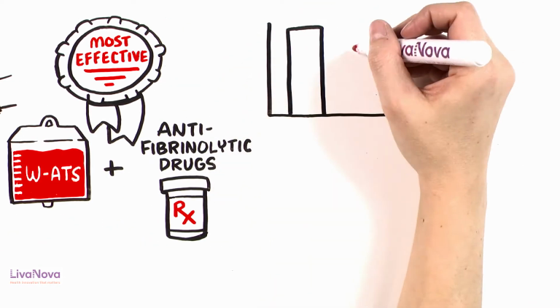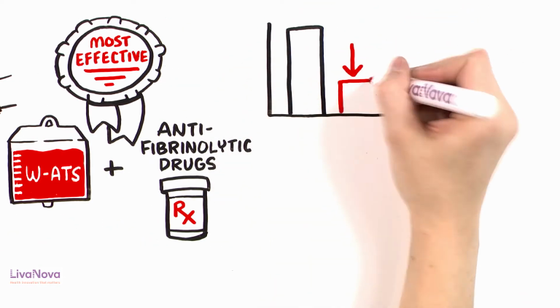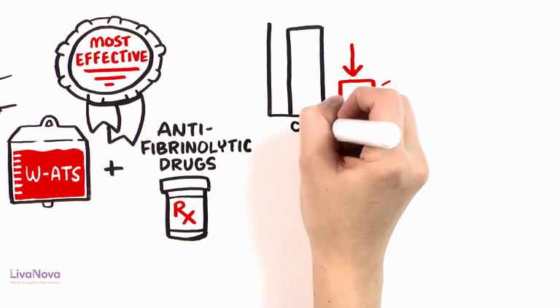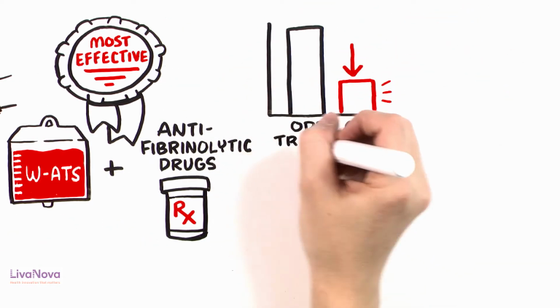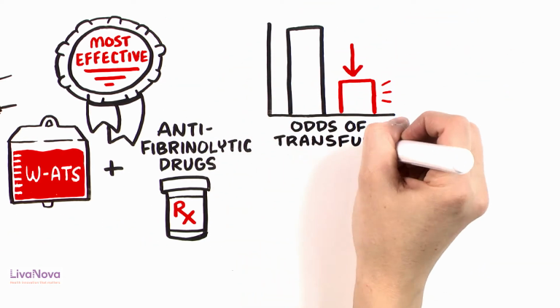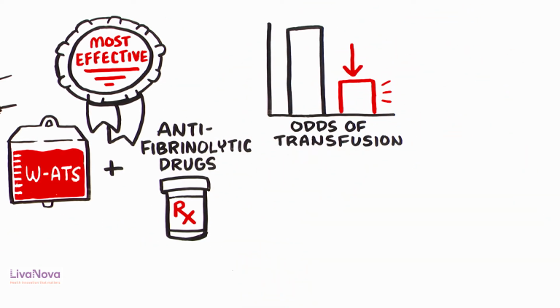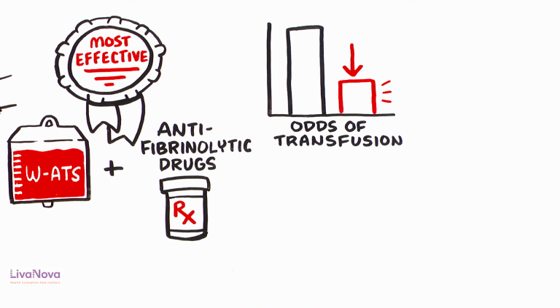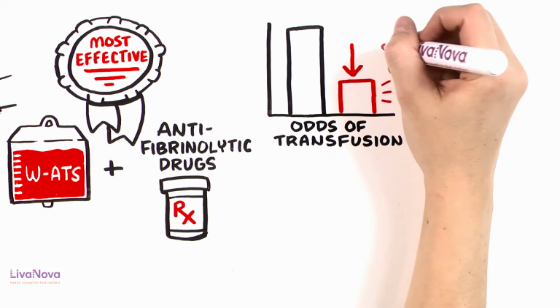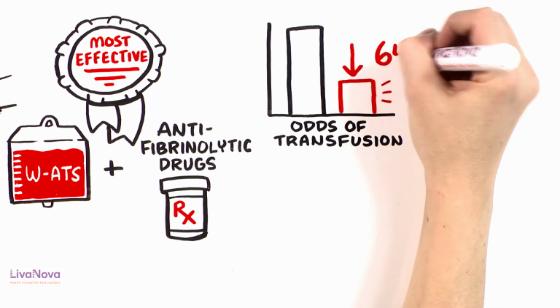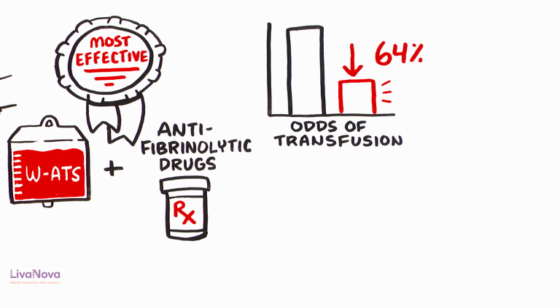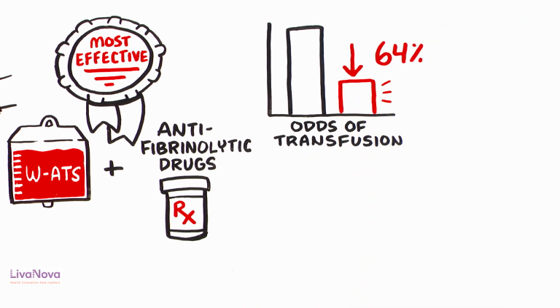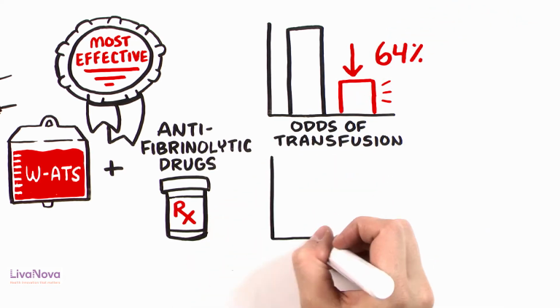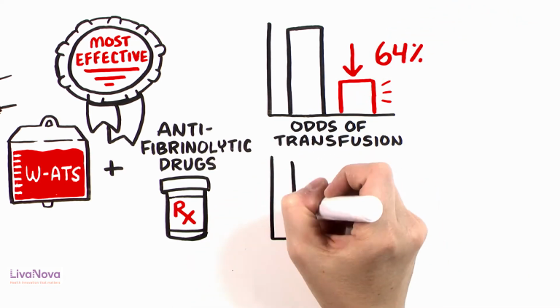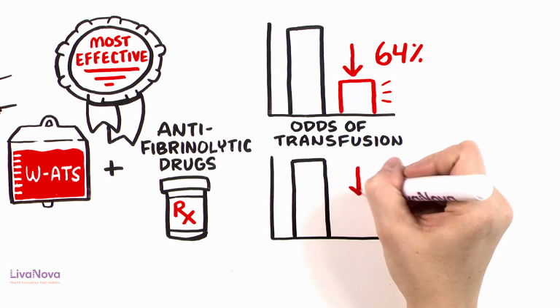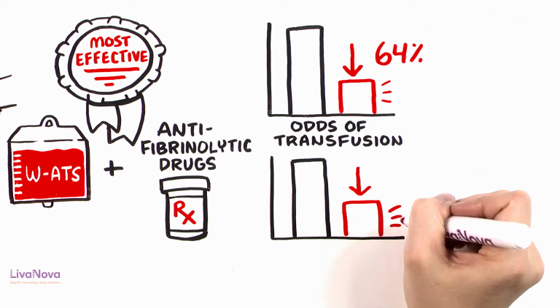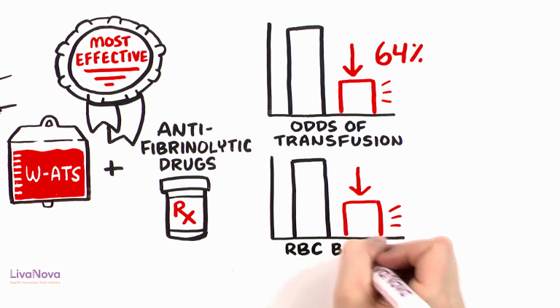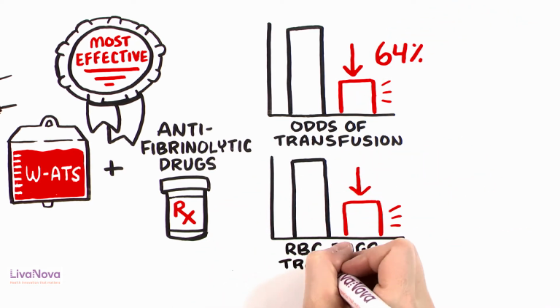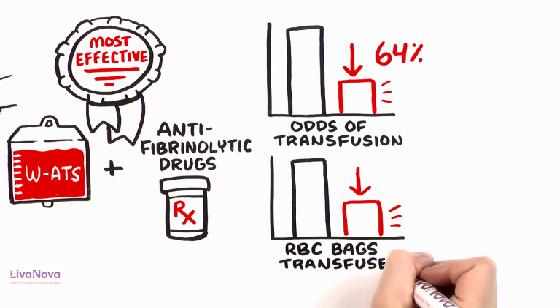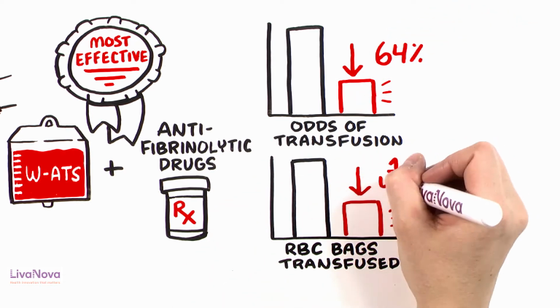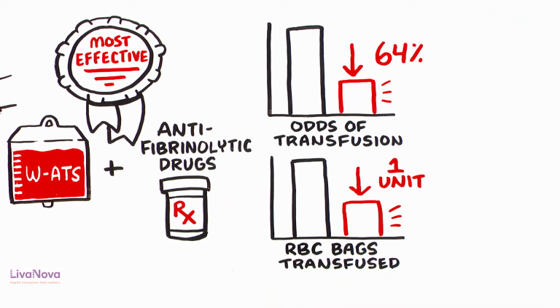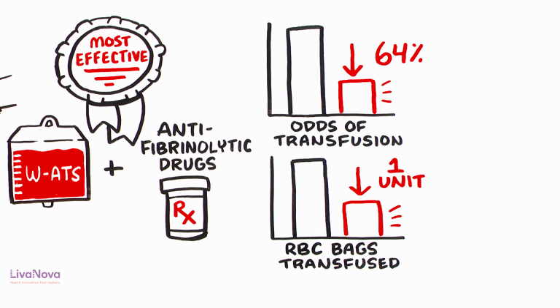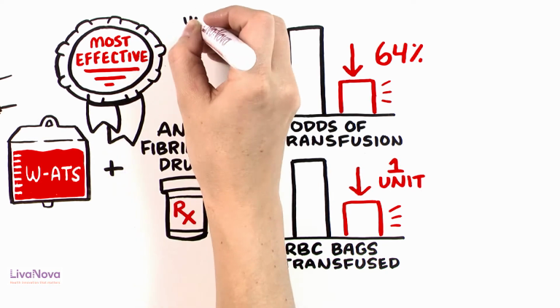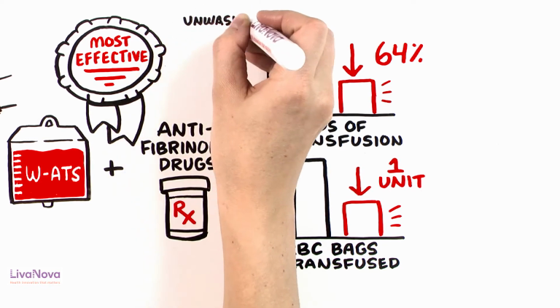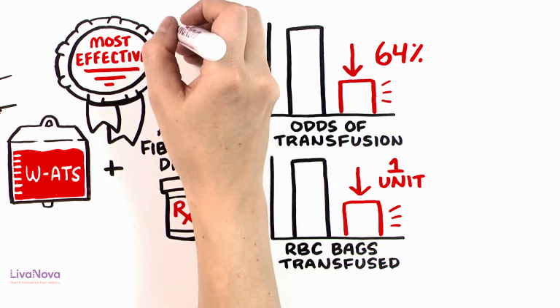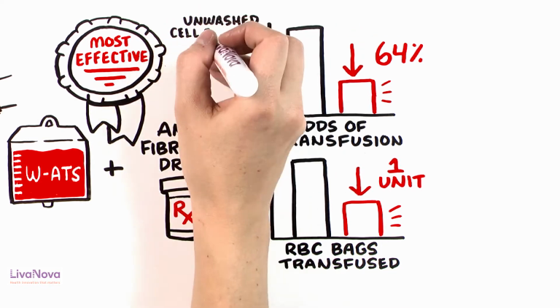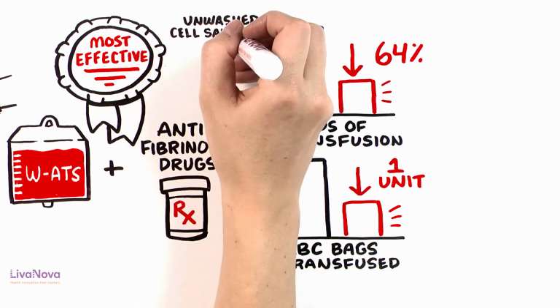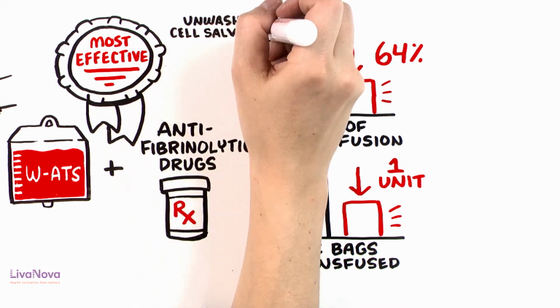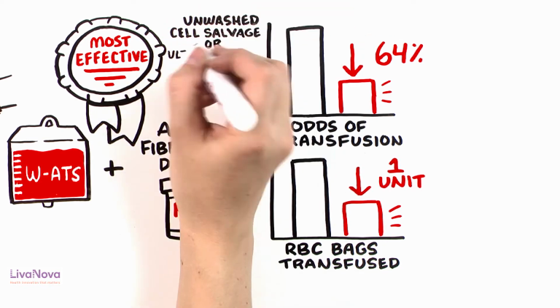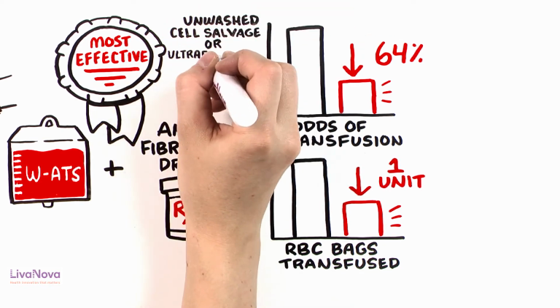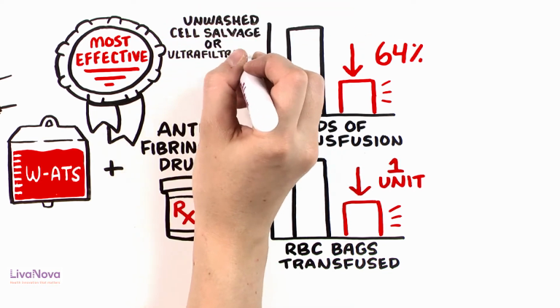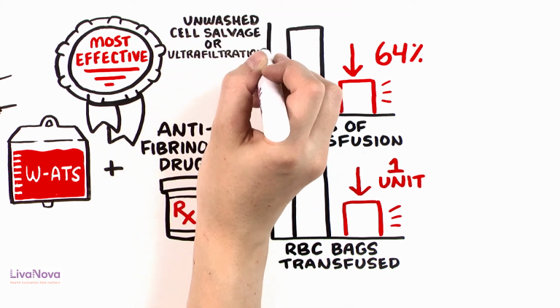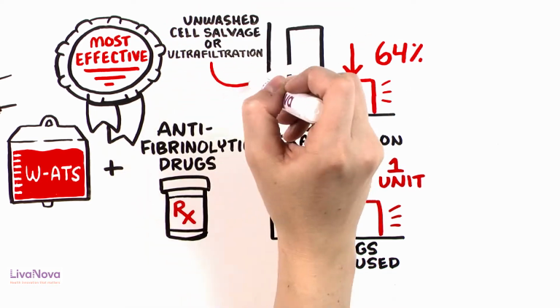Statistically, this reduces the odds of transfusion by at least 64% and the number of RBC bags transfused by one unit, when compared to the adoption of unwashed cell salvage or ultrafiltration.